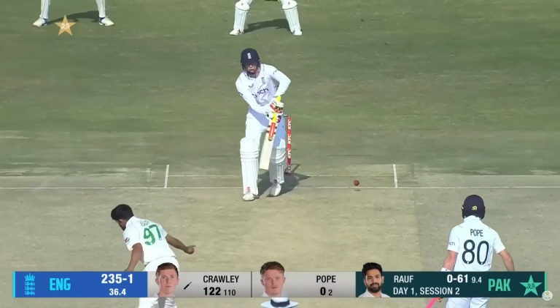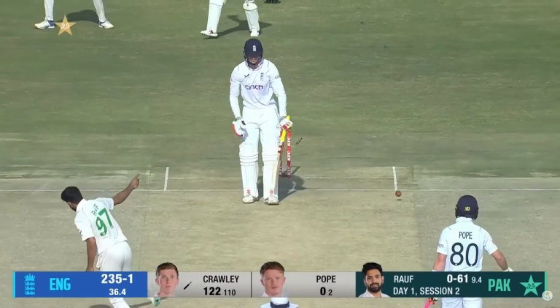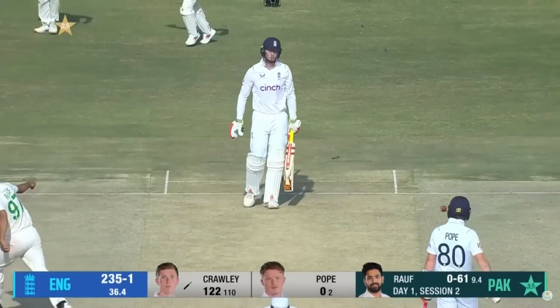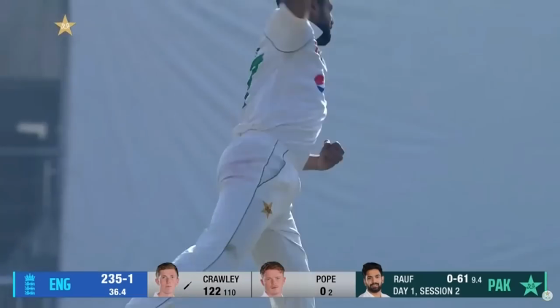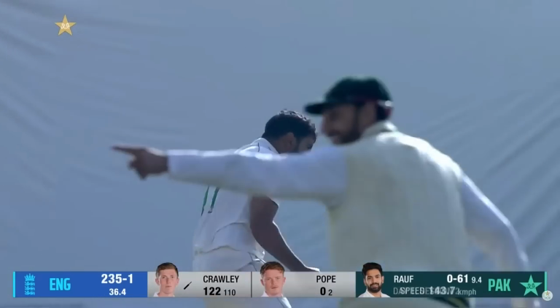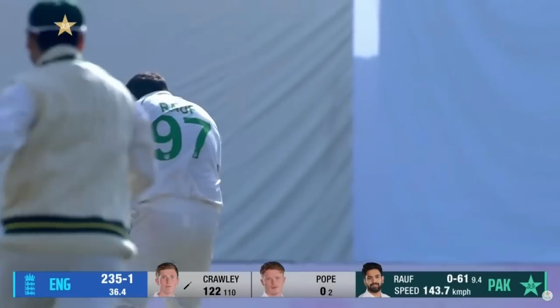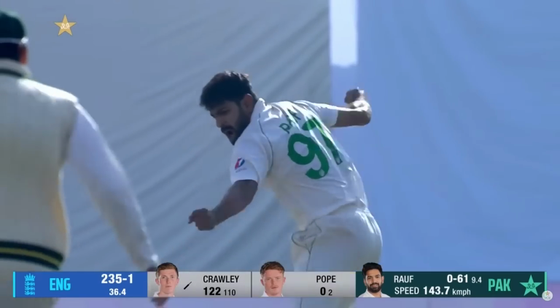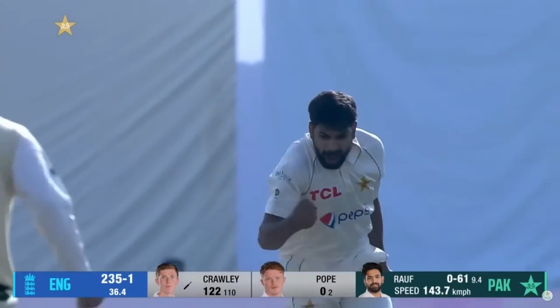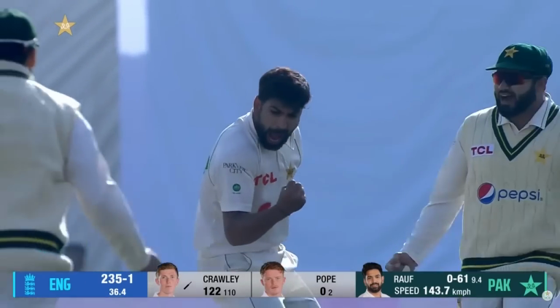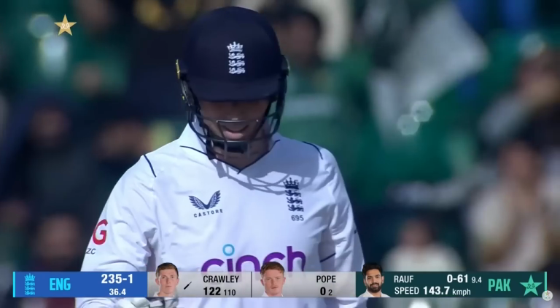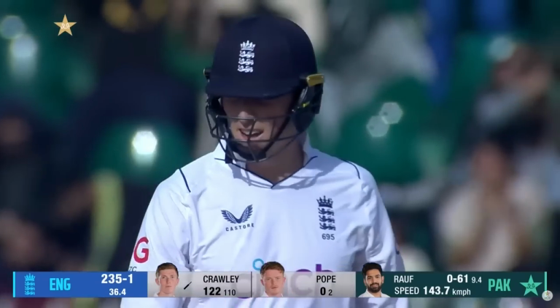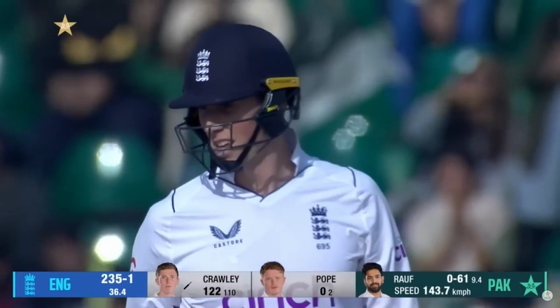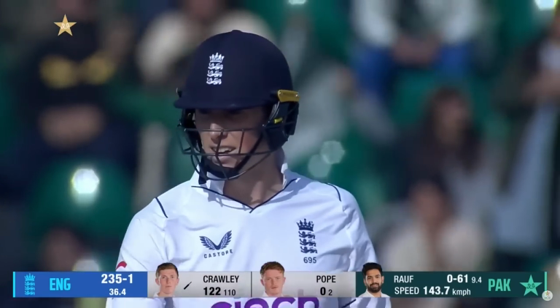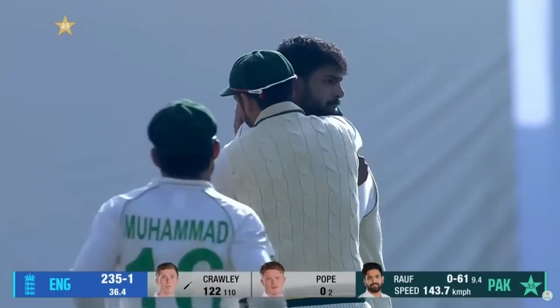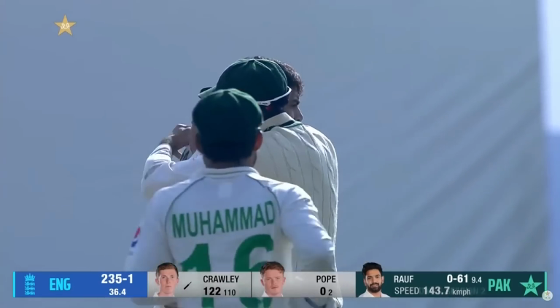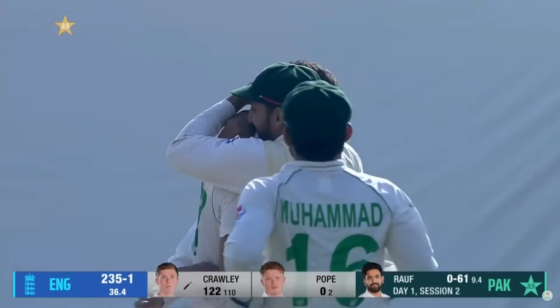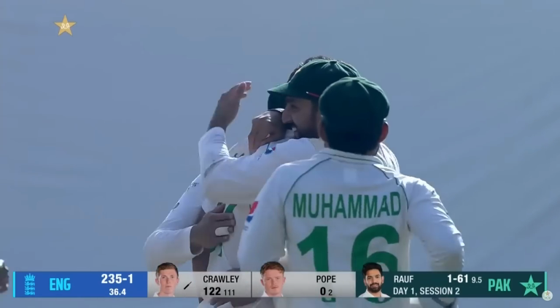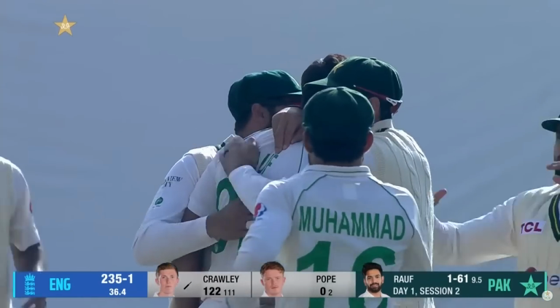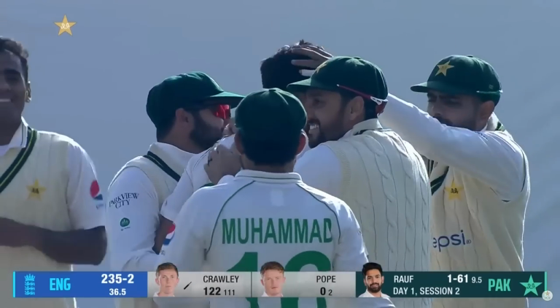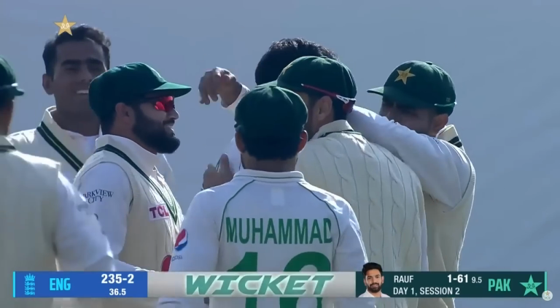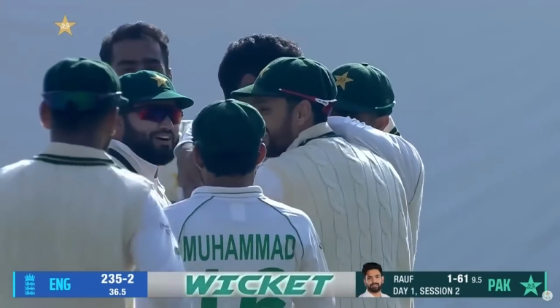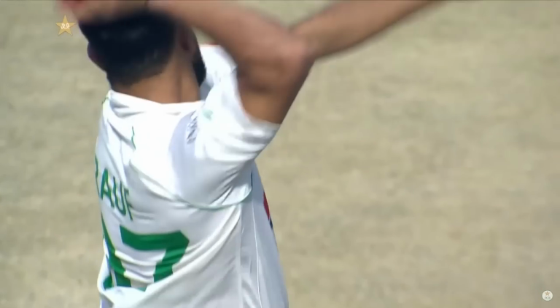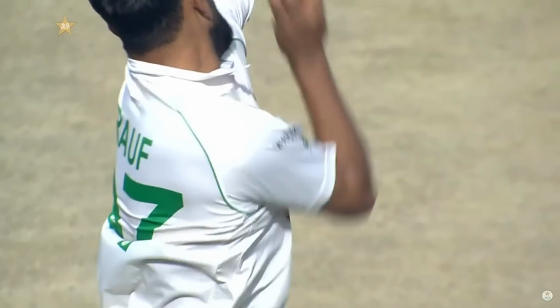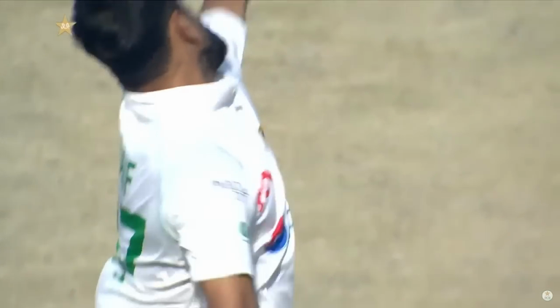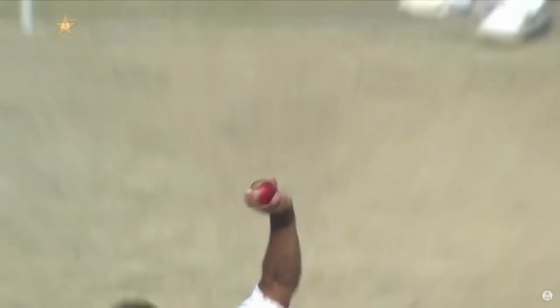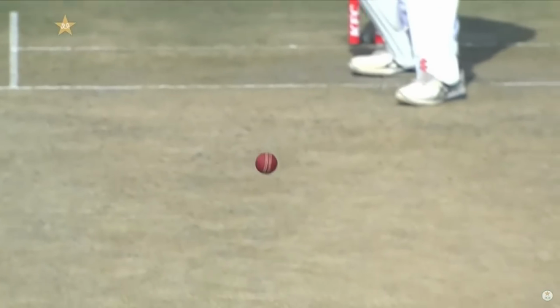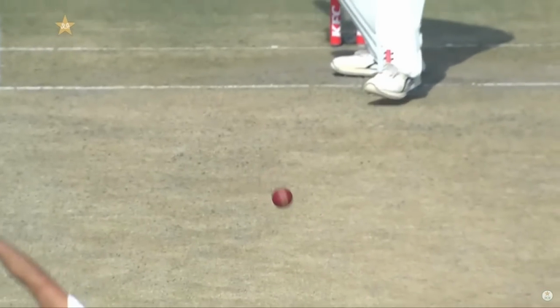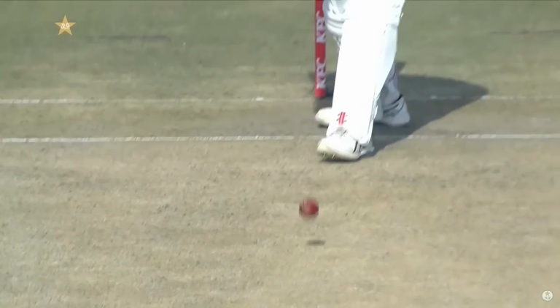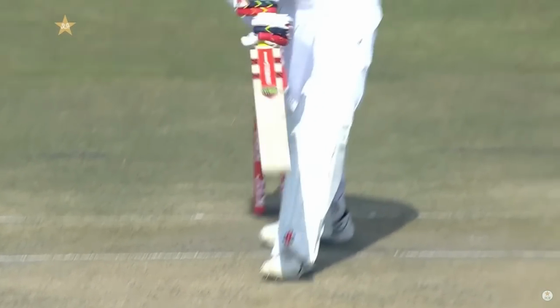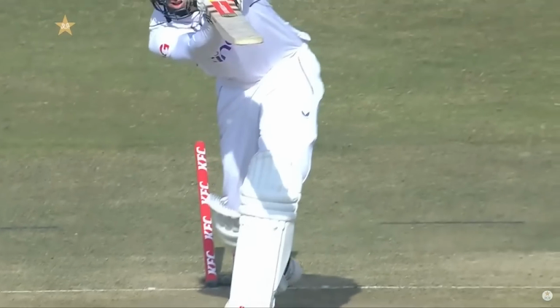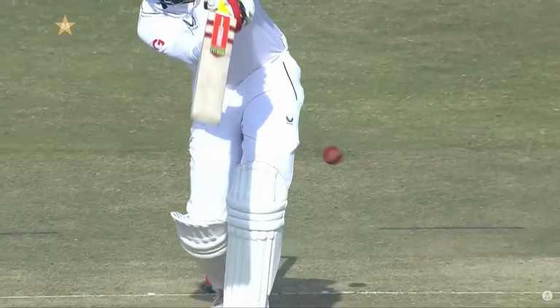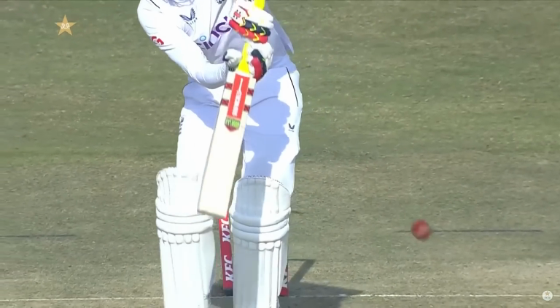Ball in. Reverse swing — ball coming back in. And Pakistan get their wicket, his hardest delivery this time, with a bit of tail. First Test wicket — a classic wicket, full, just tailing back in.